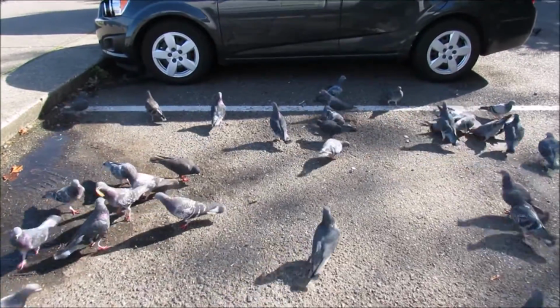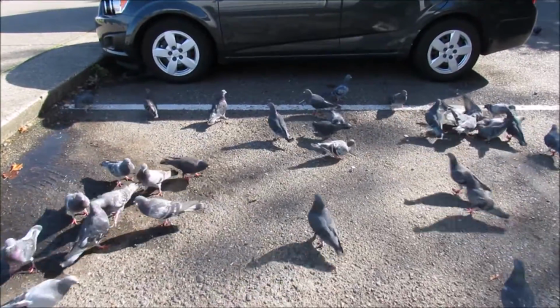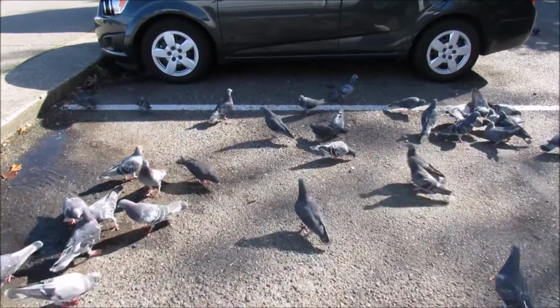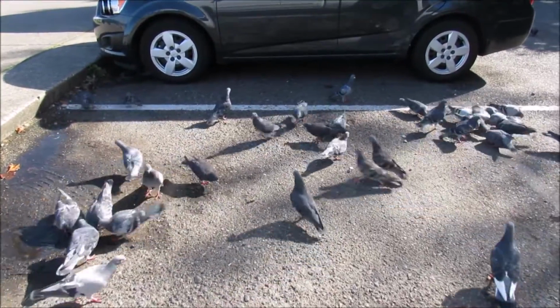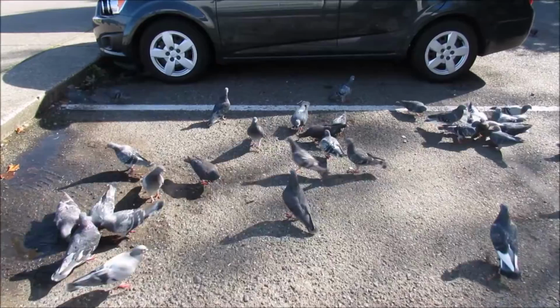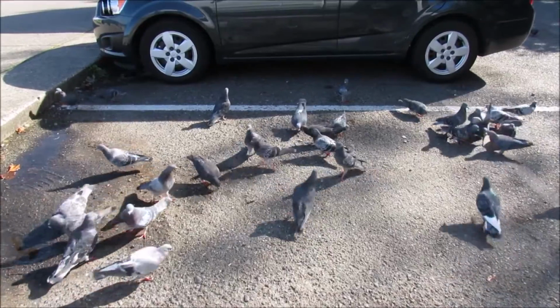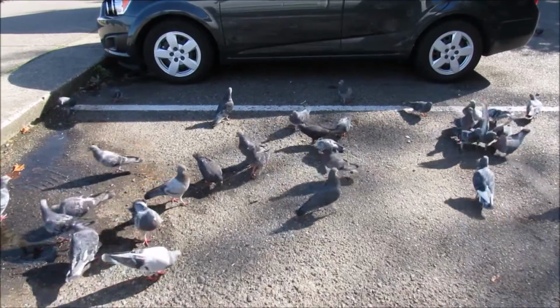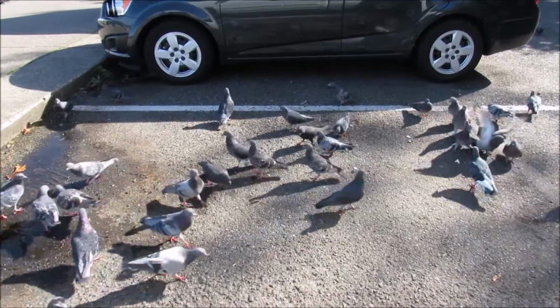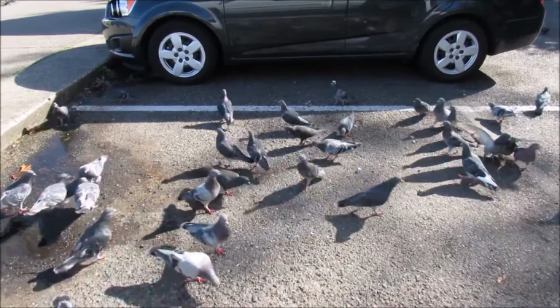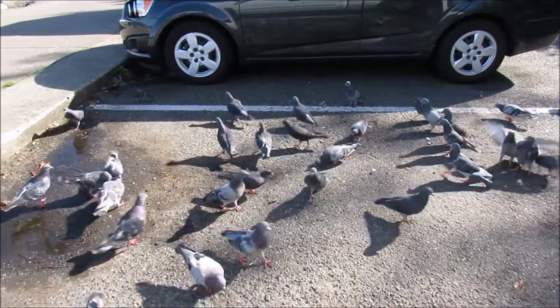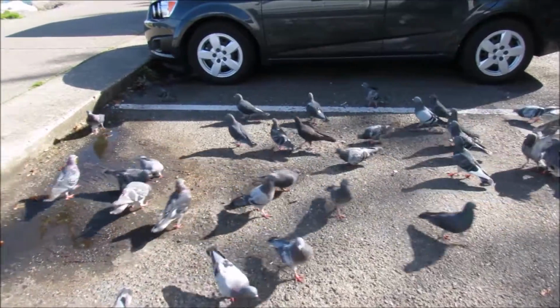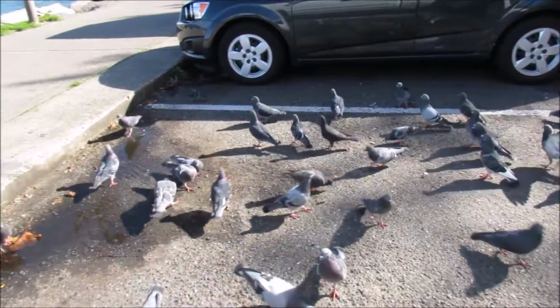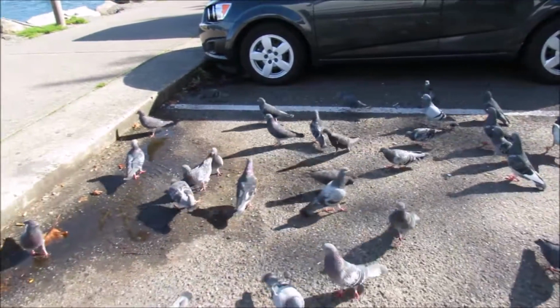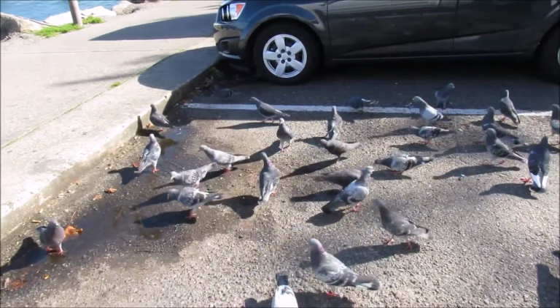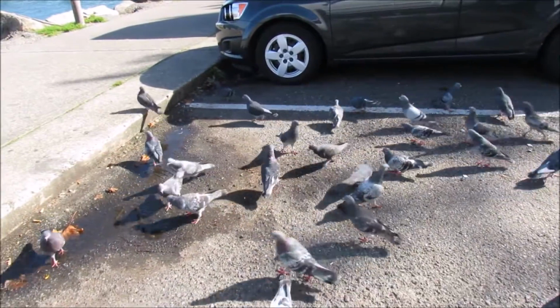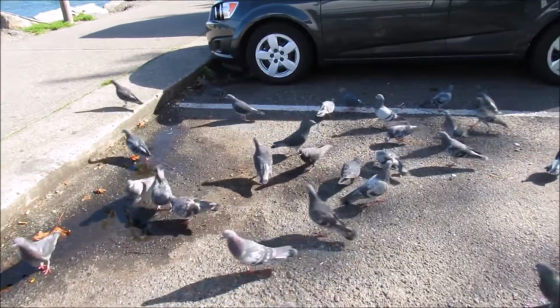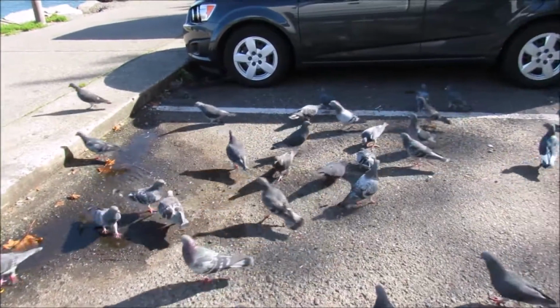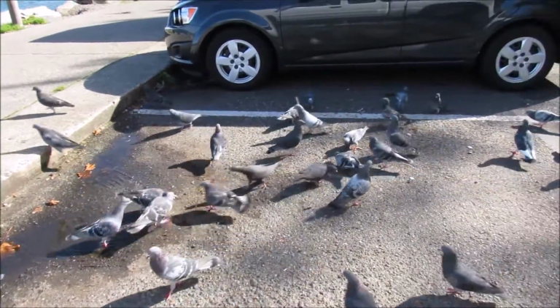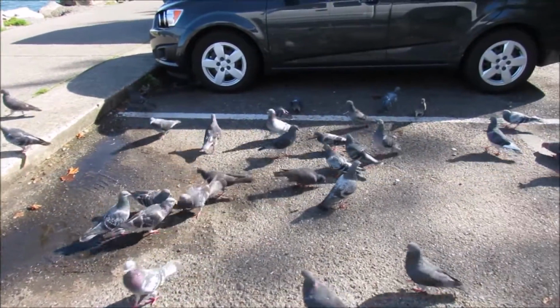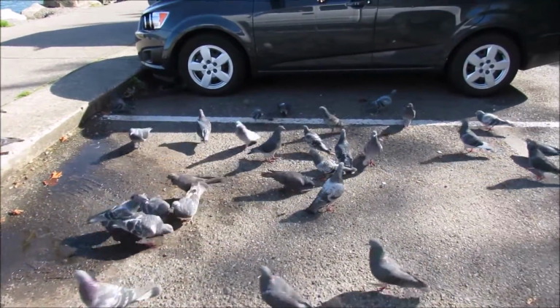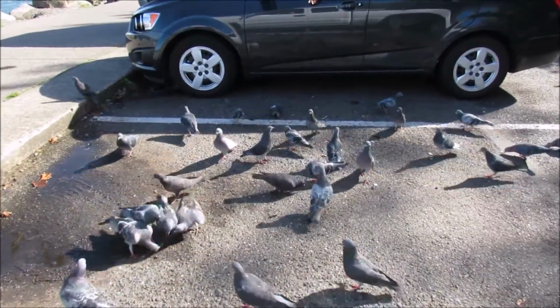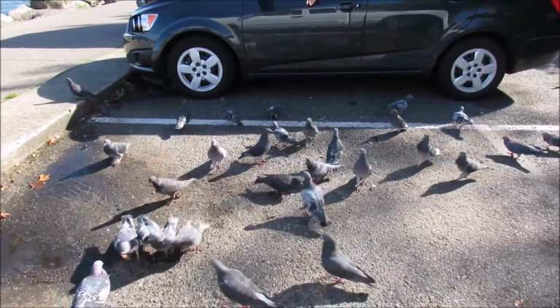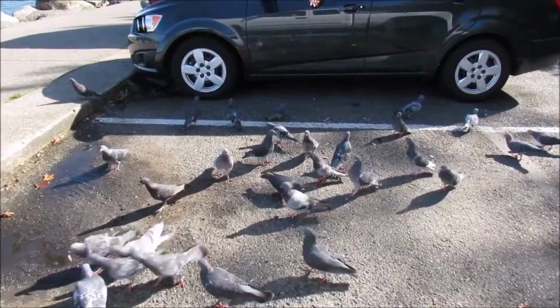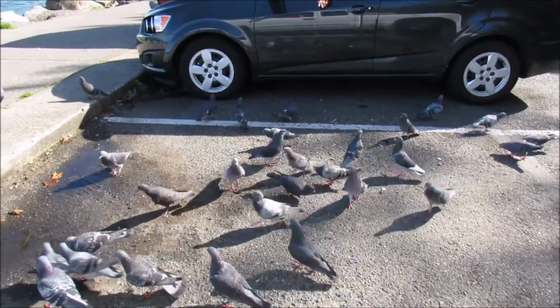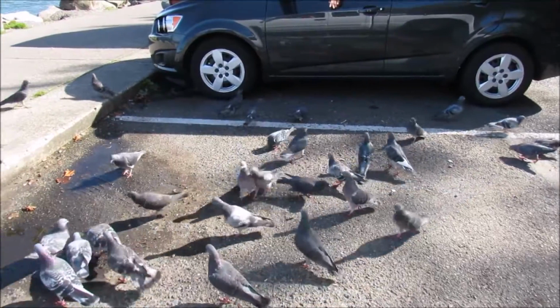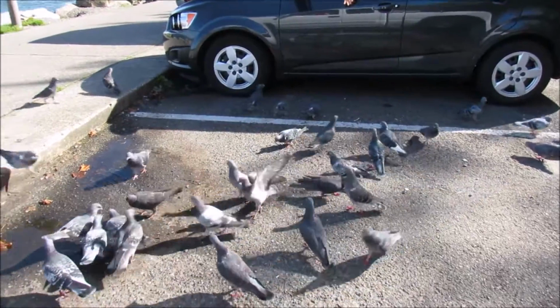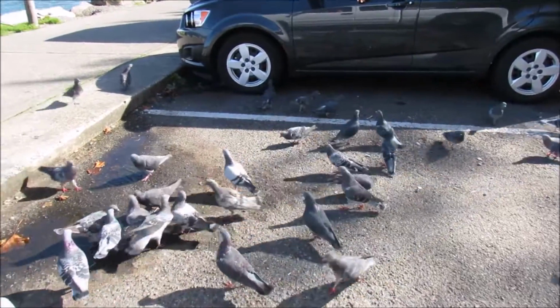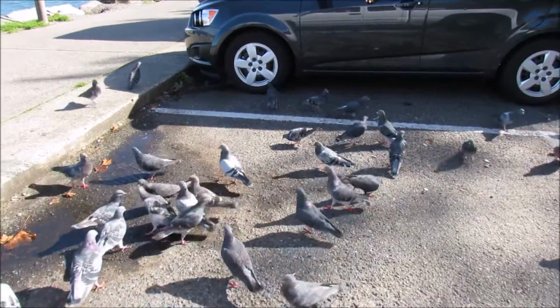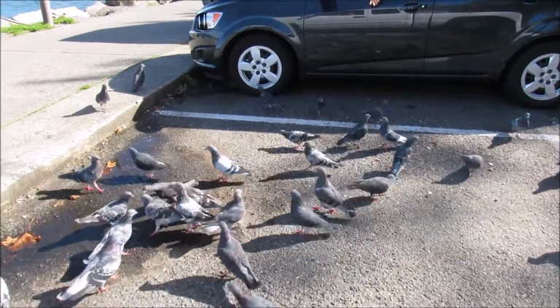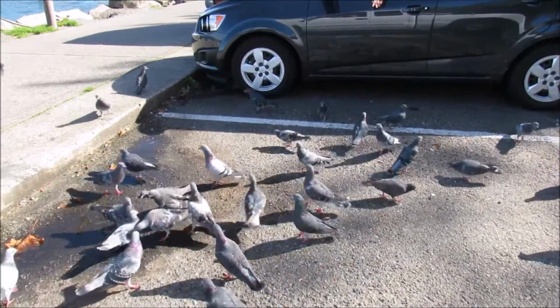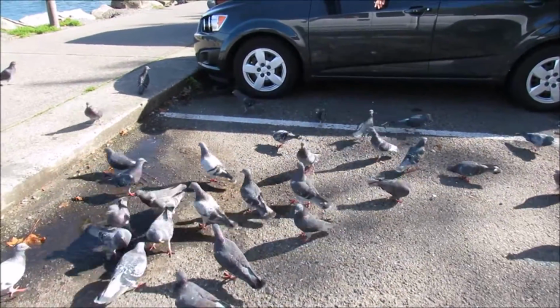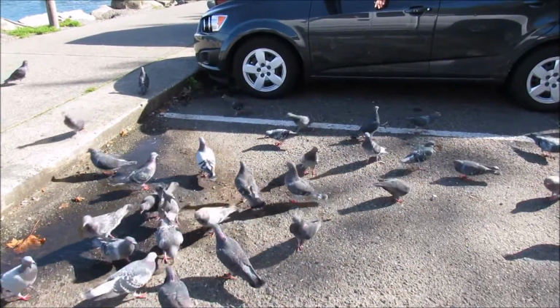We took our fish and chips over to the park to people watch. But we made the mistake of tossing out one french fry.